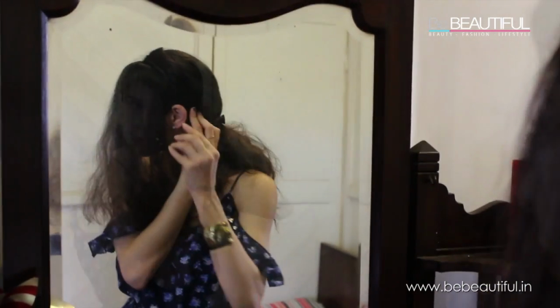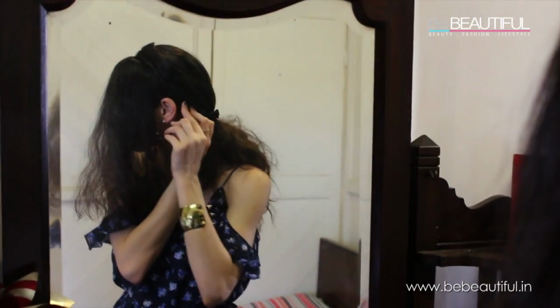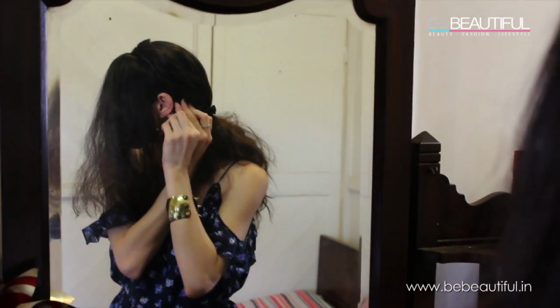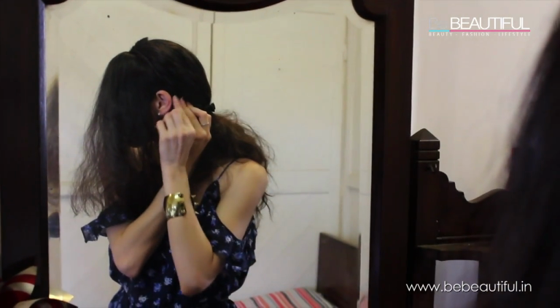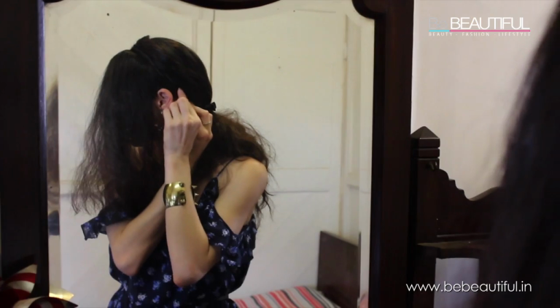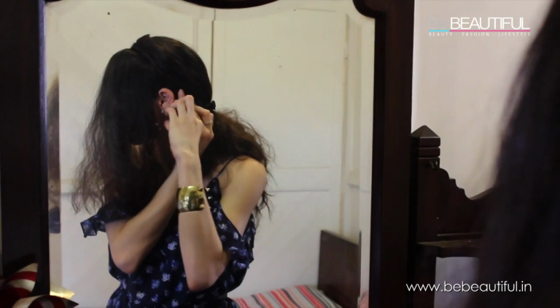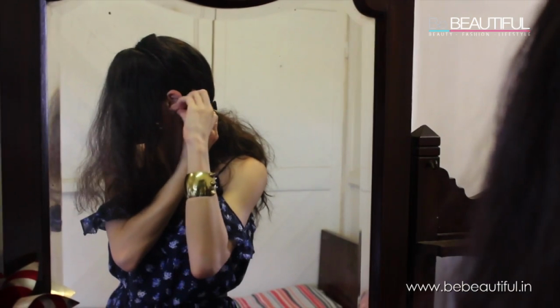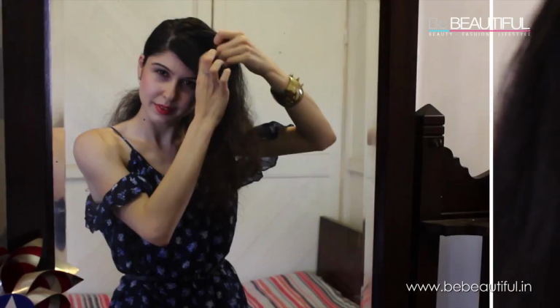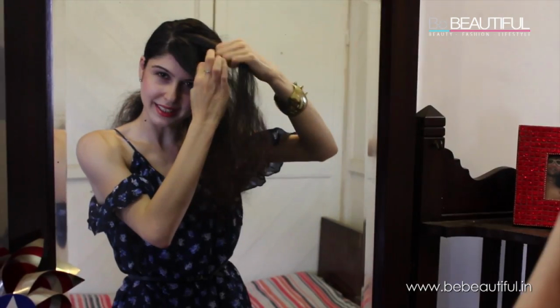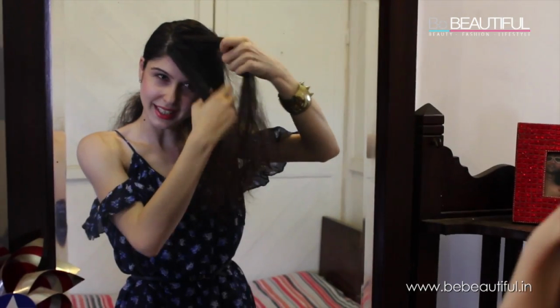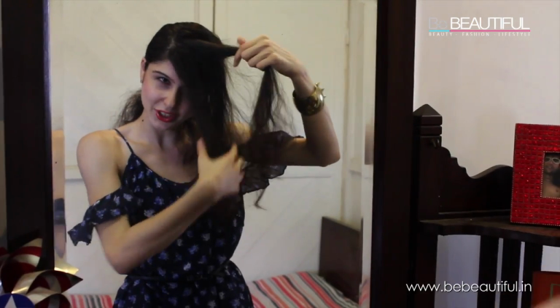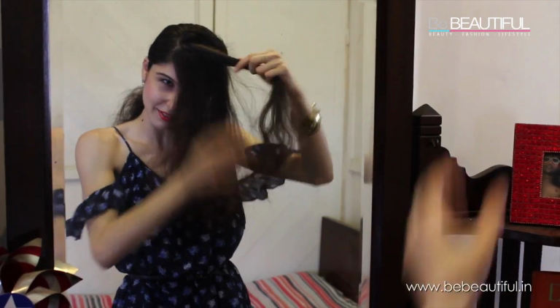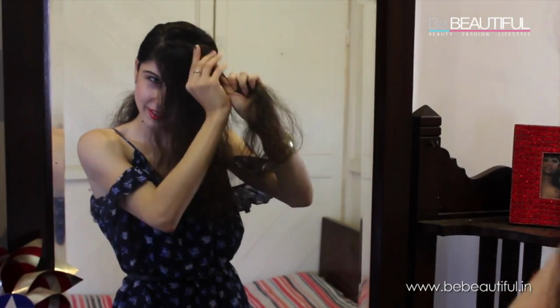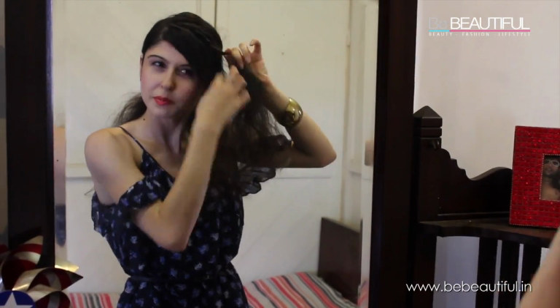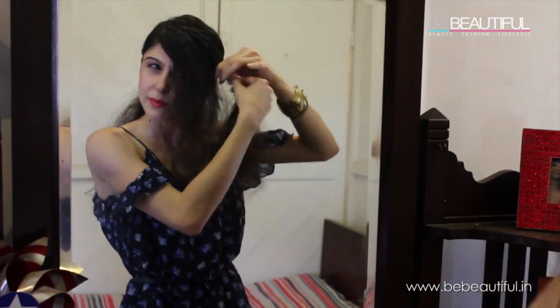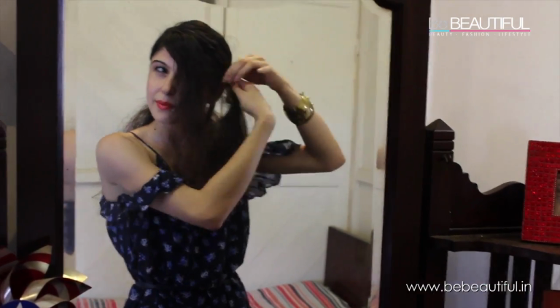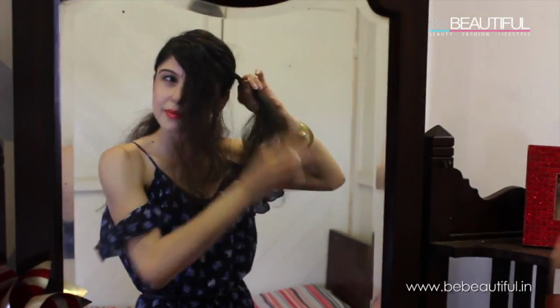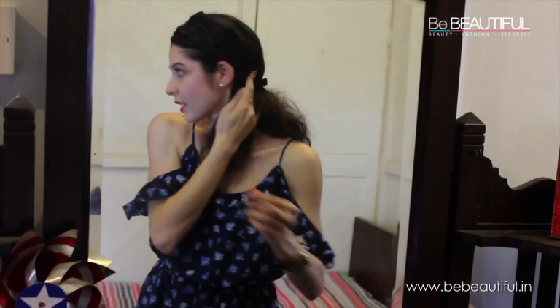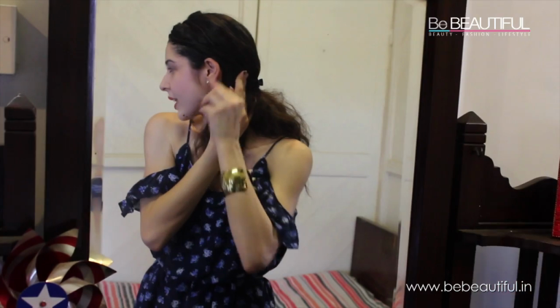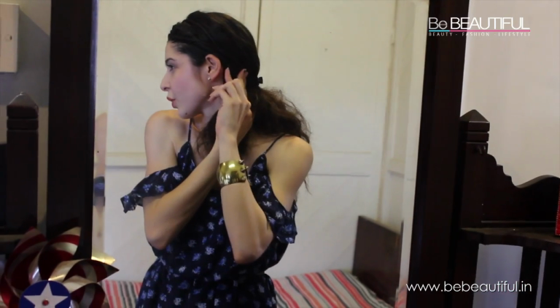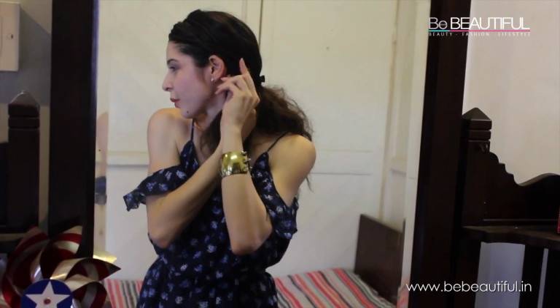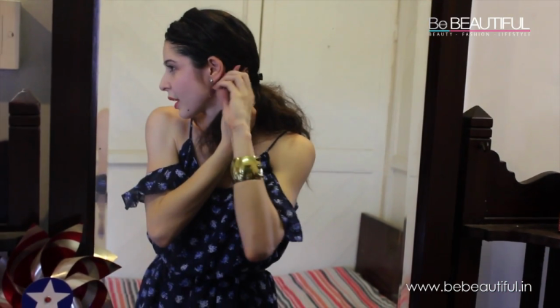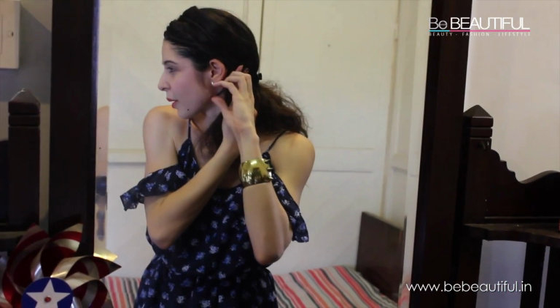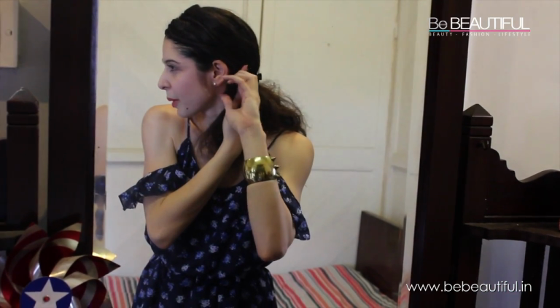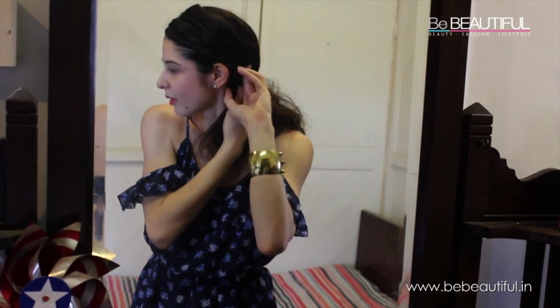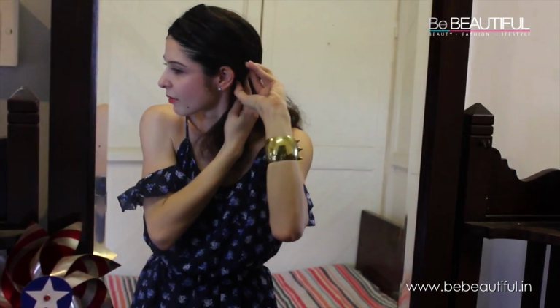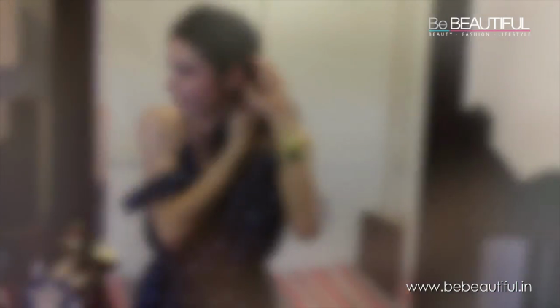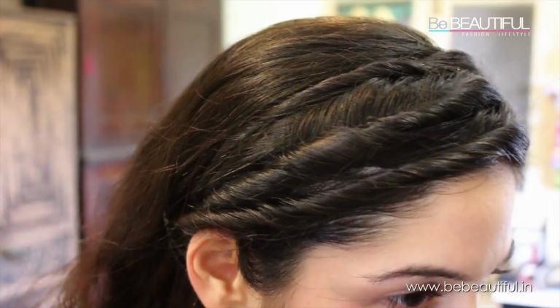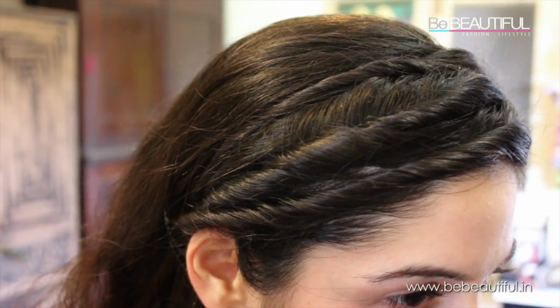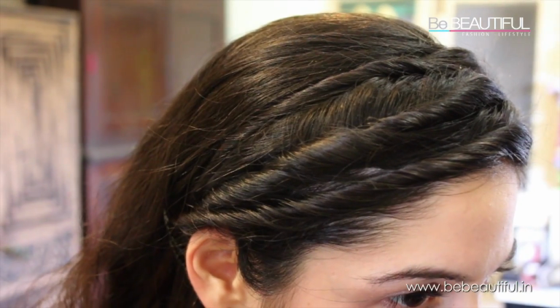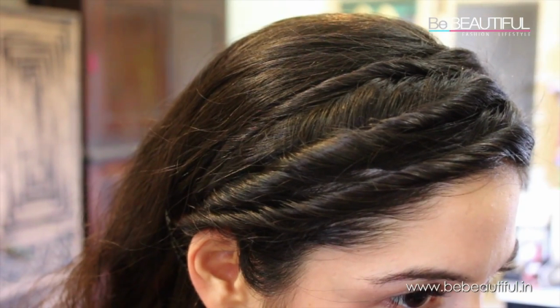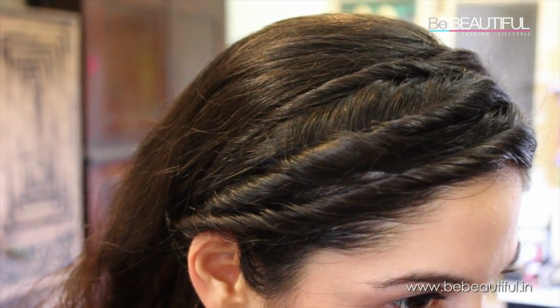Secure here behind the ear. Take the neck section and secure it with a bobby pin. This is what it should look like when you are done.